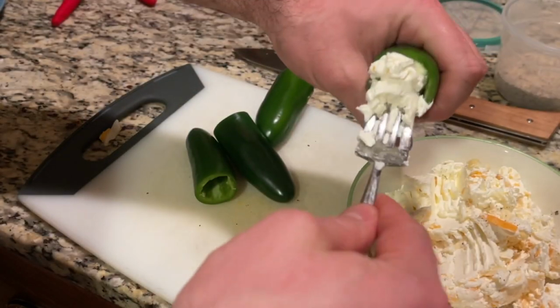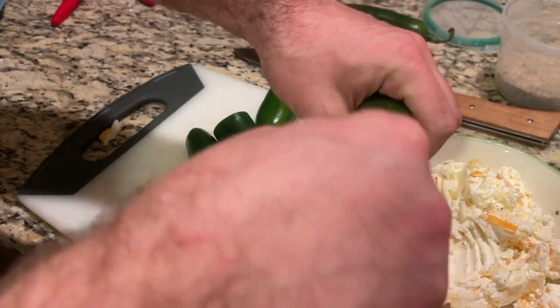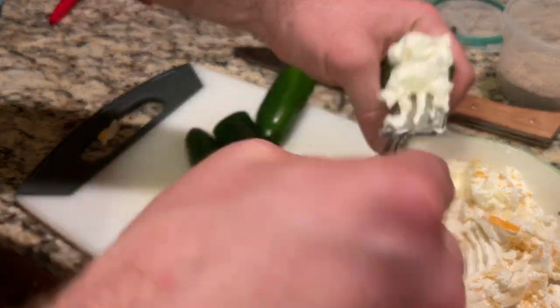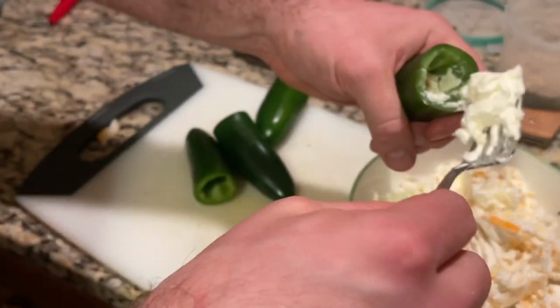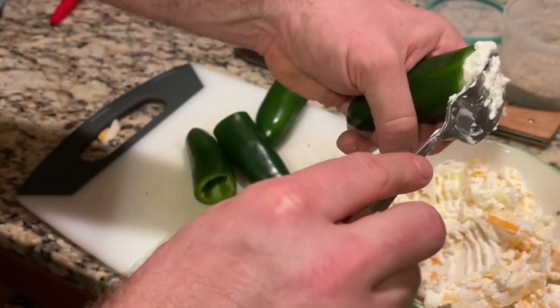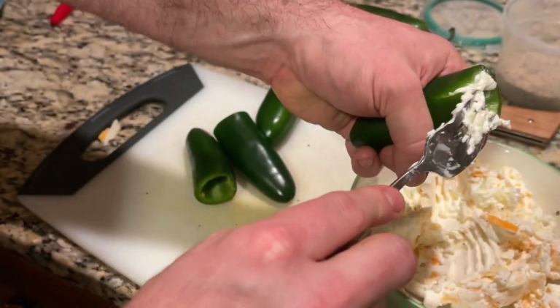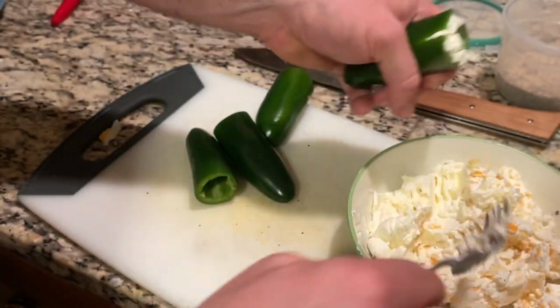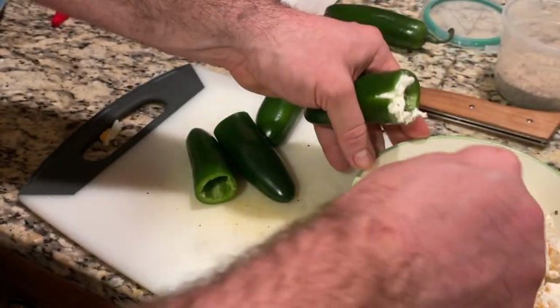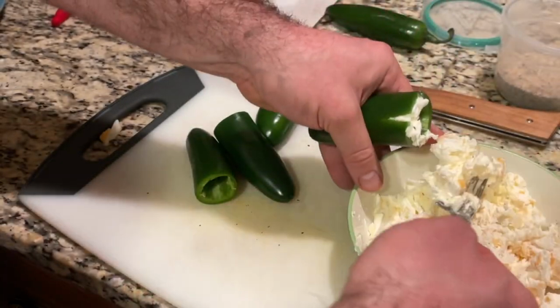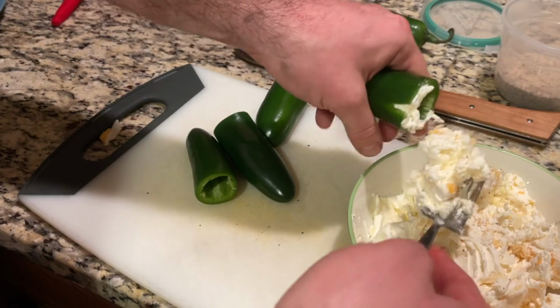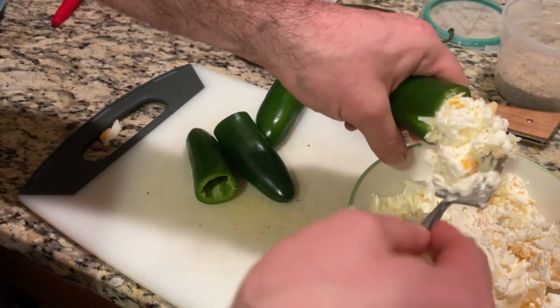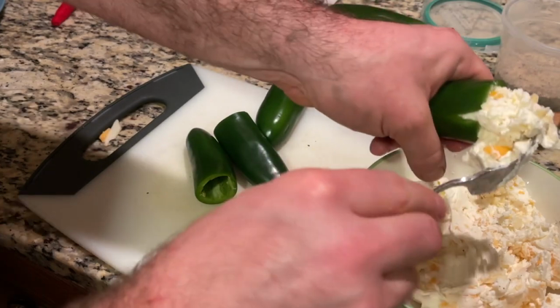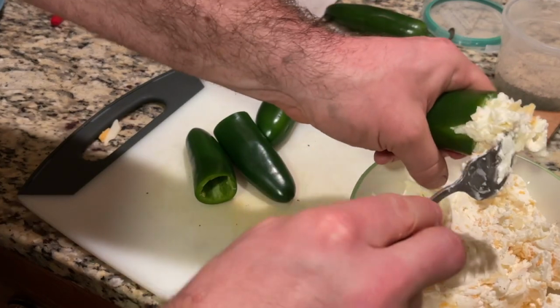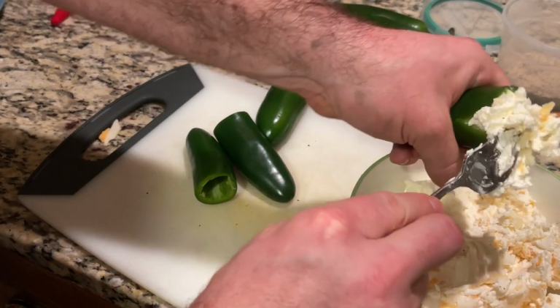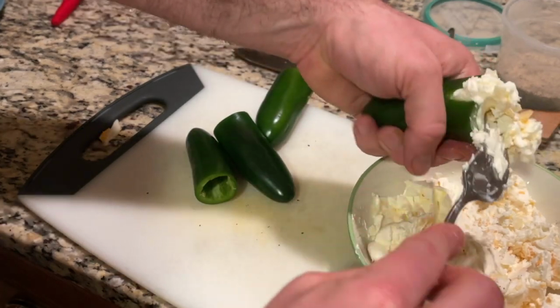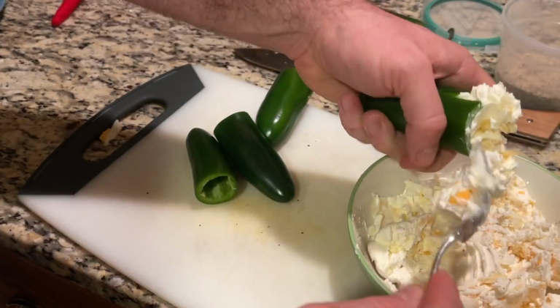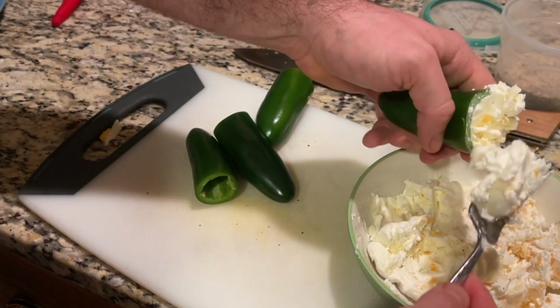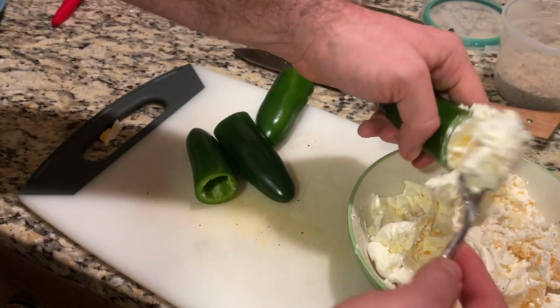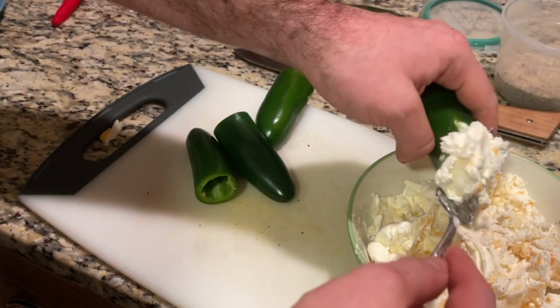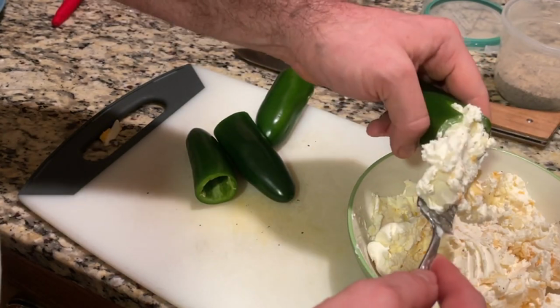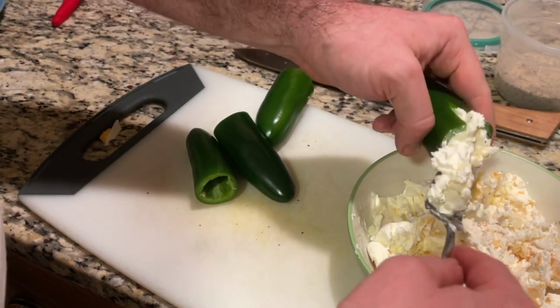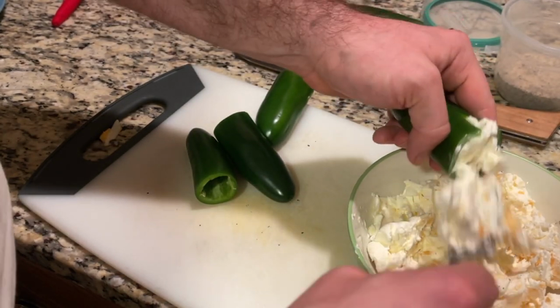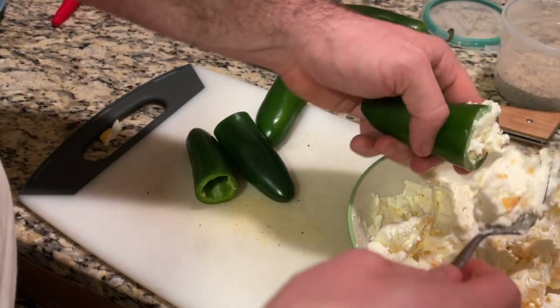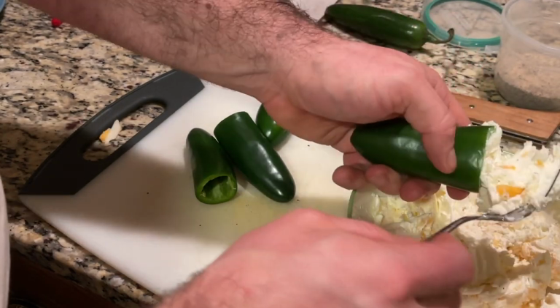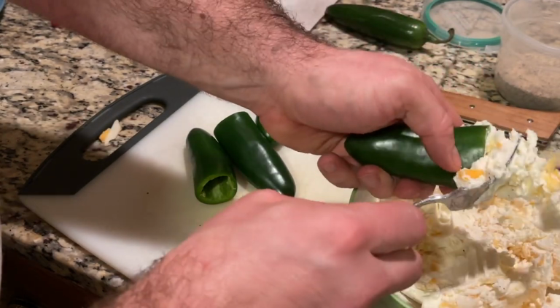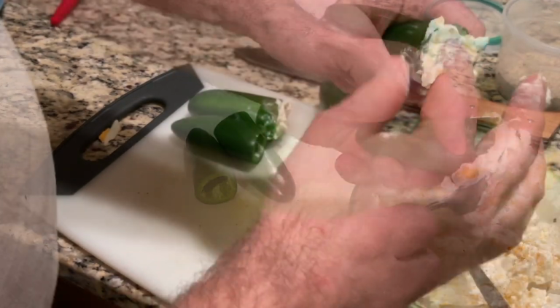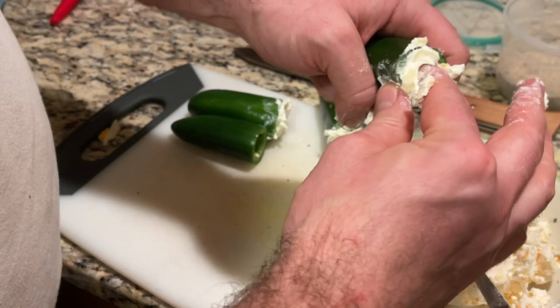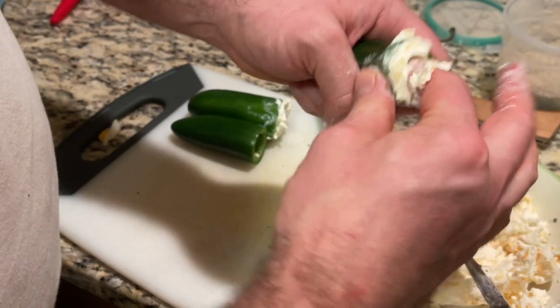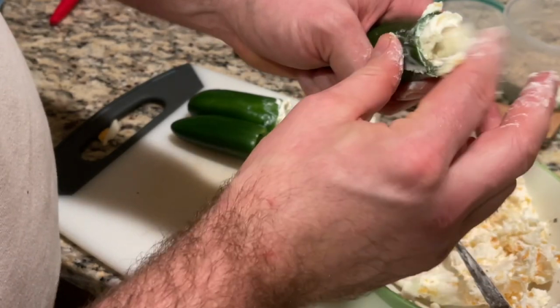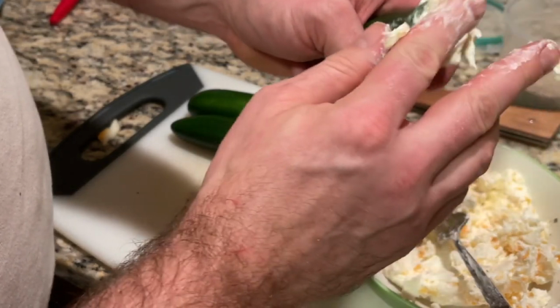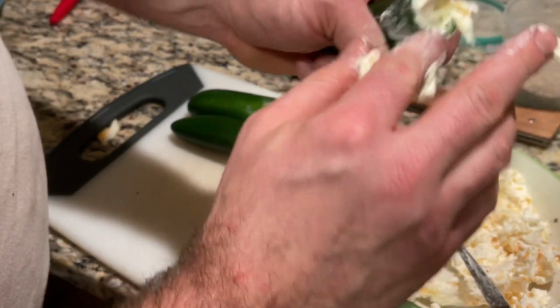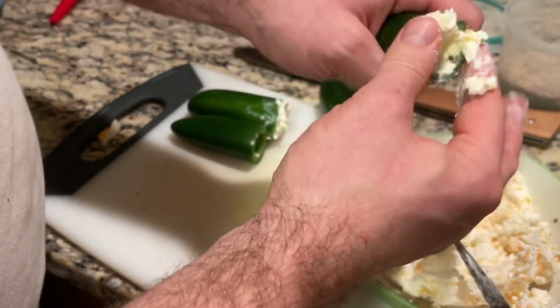Now we're going to start stuffing the jalapenos. At first I used a fork, but I found that using my hands was a lot easier, especially when trying to get all of the air pockets out from the bottom.